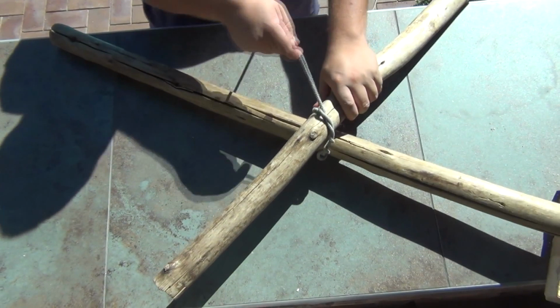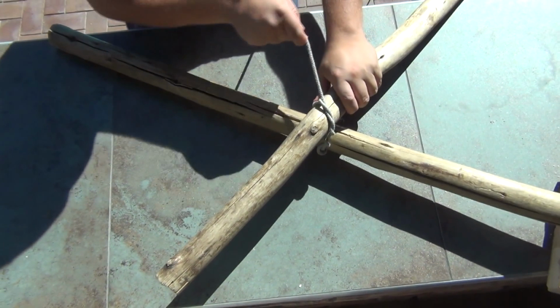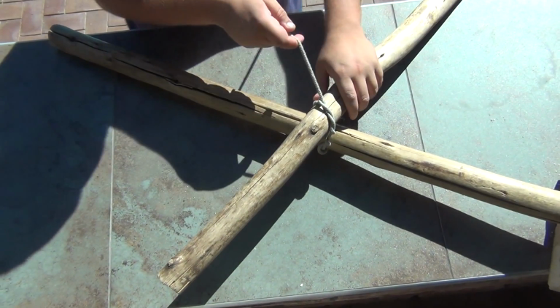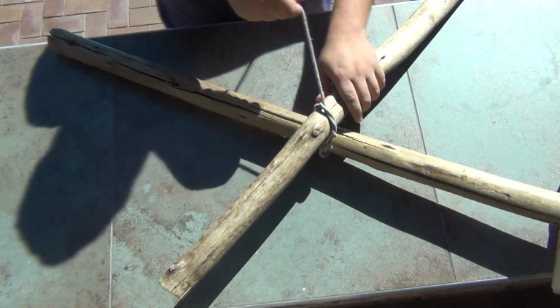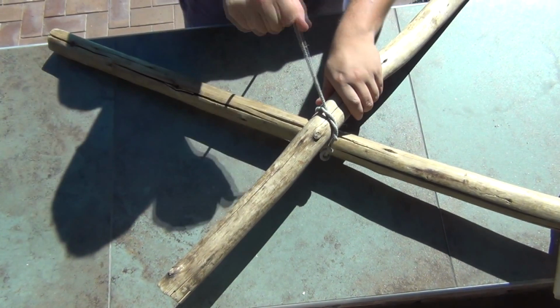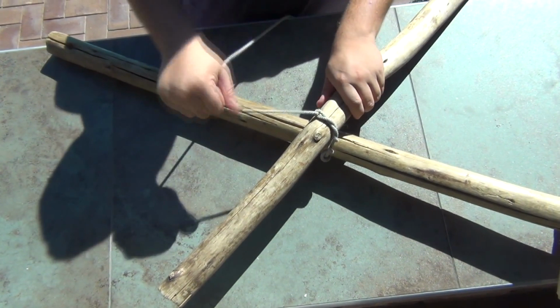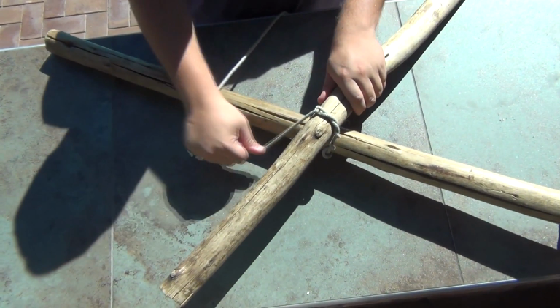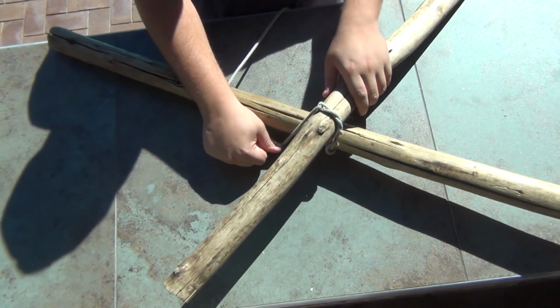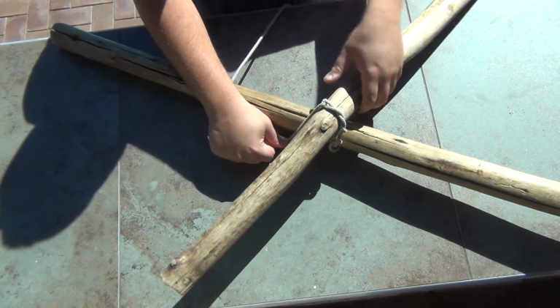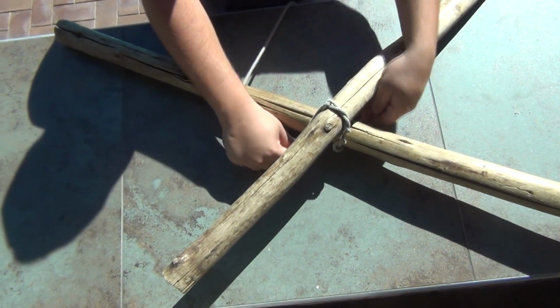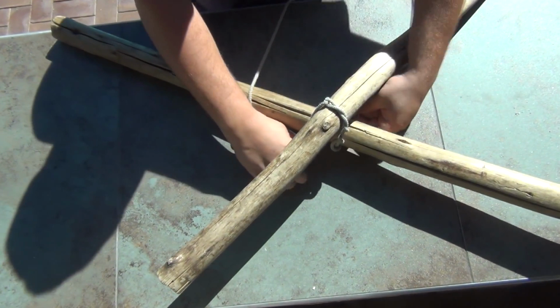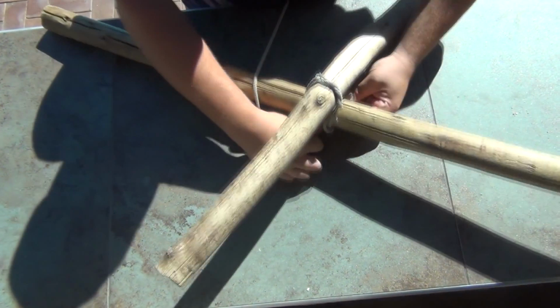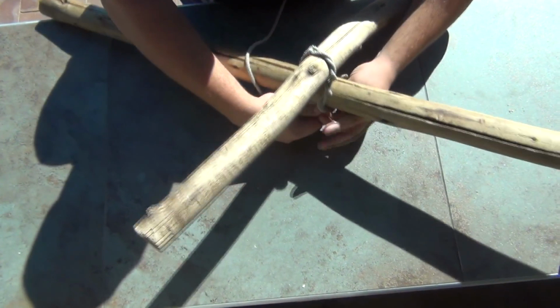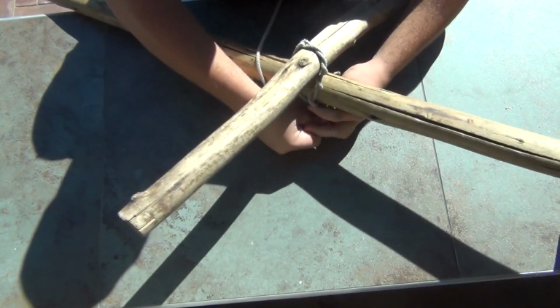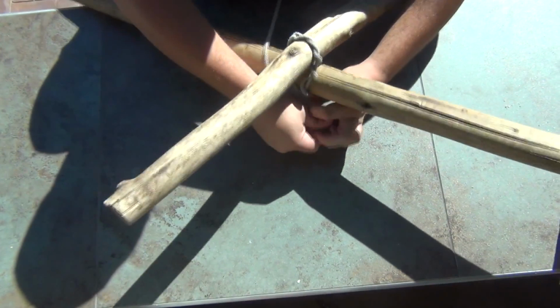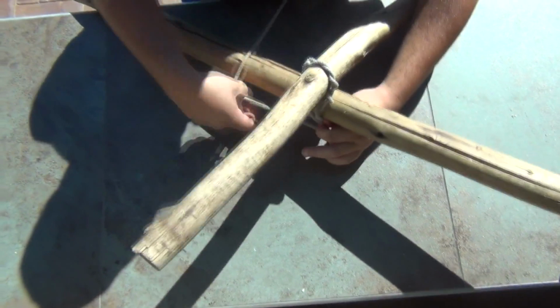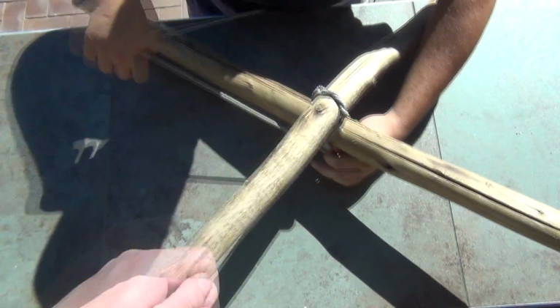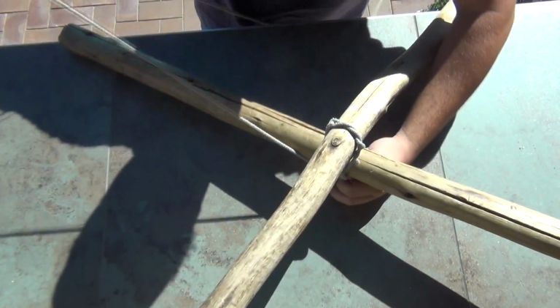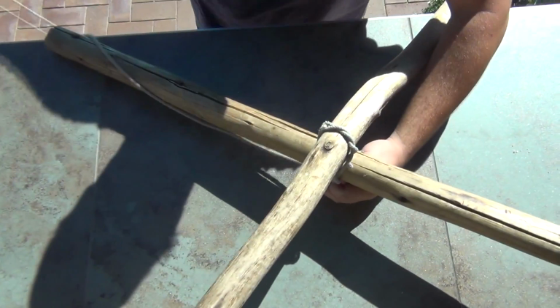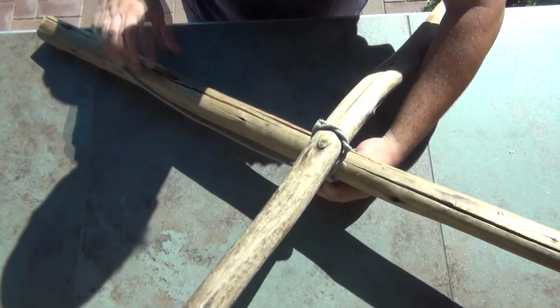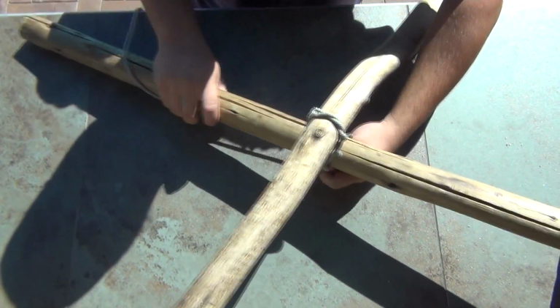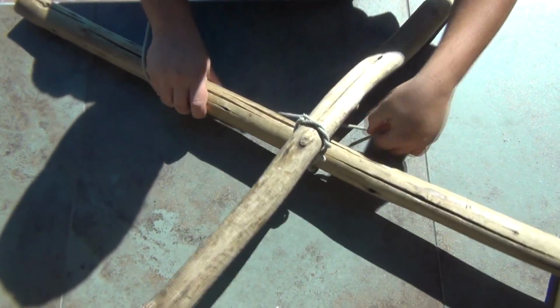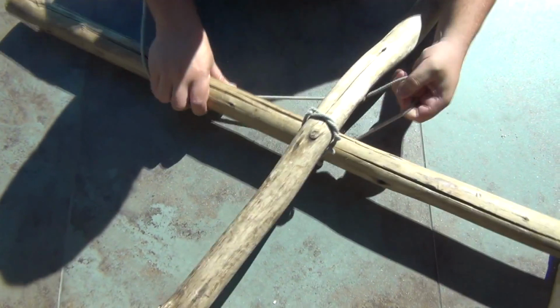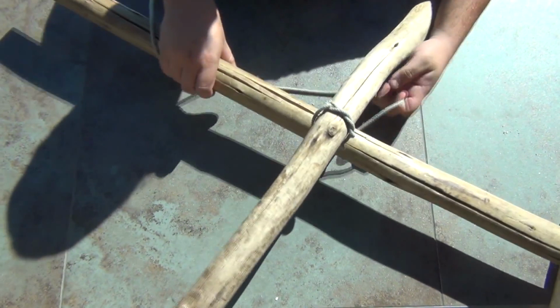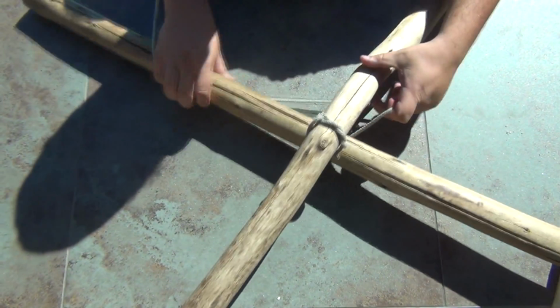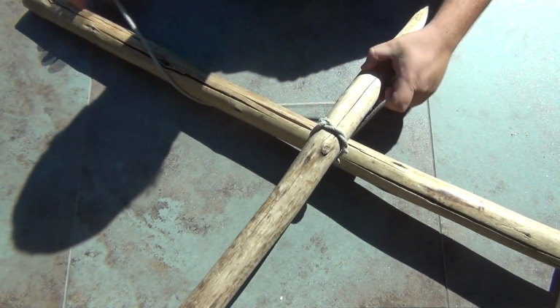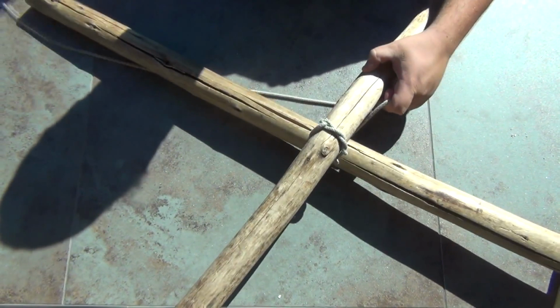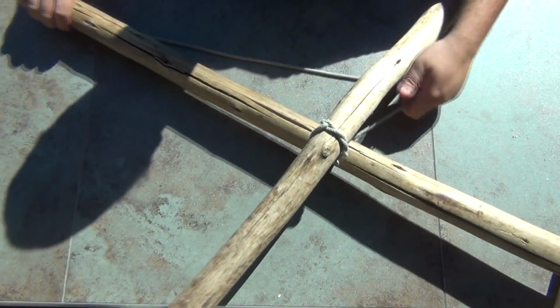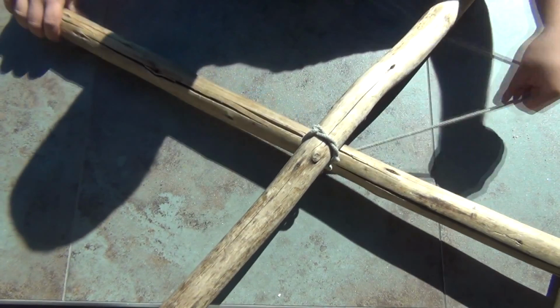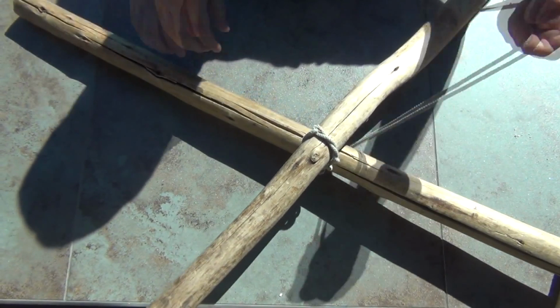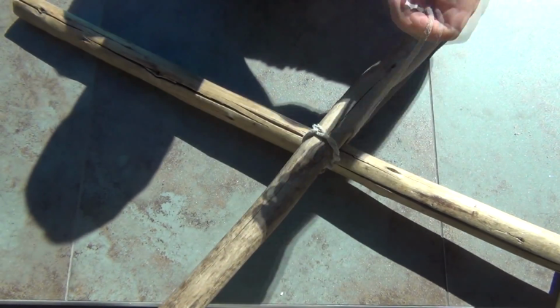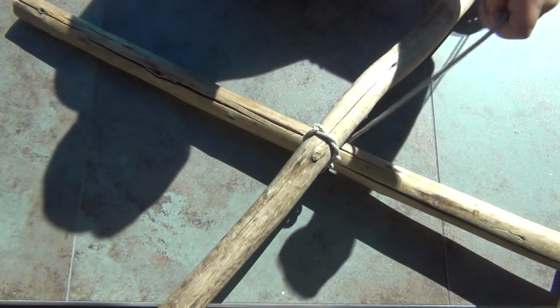From the timber hitch, we go perpendicular away from the timber hitch, and we go around three times.